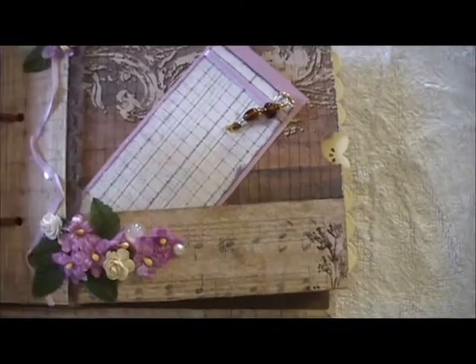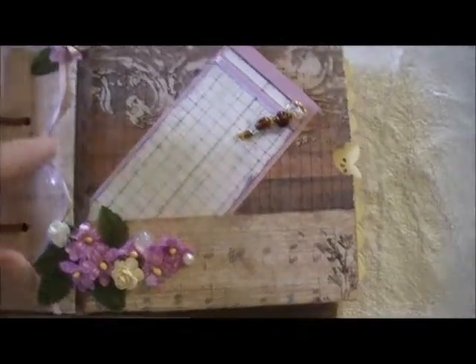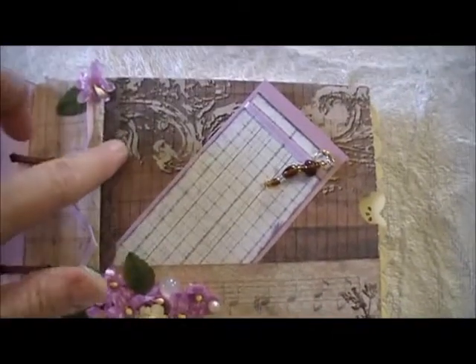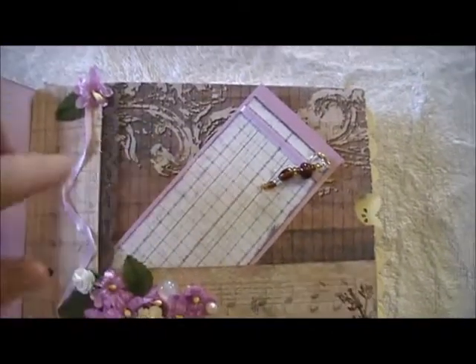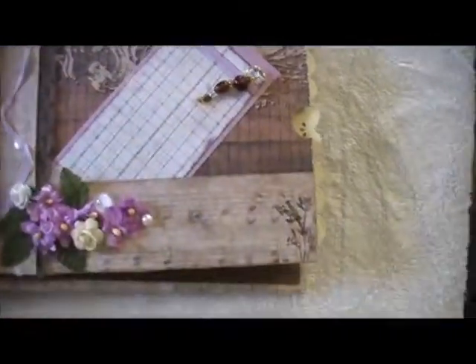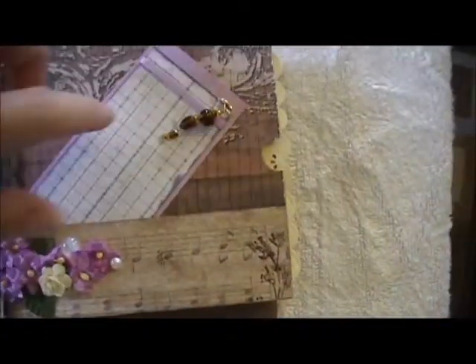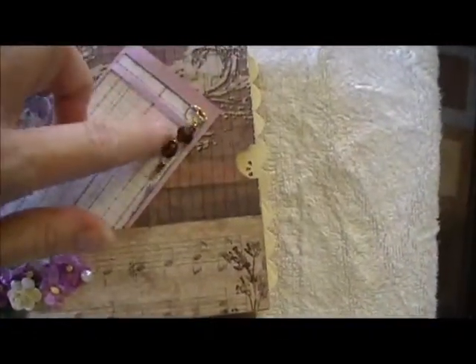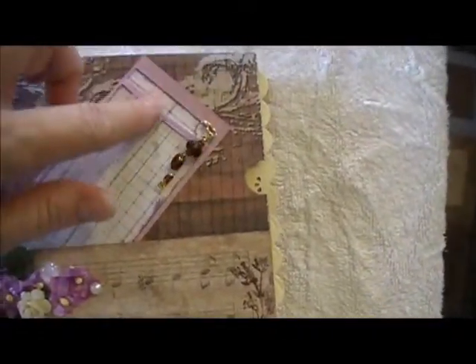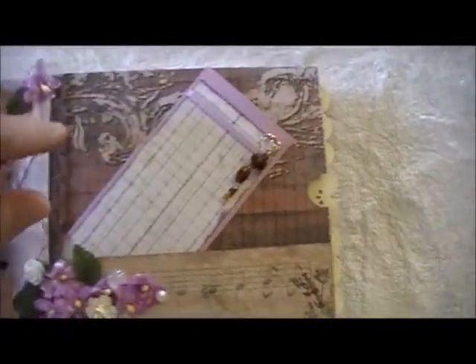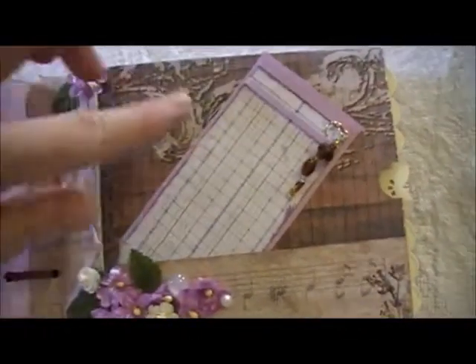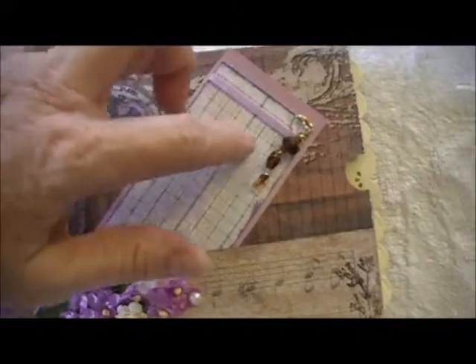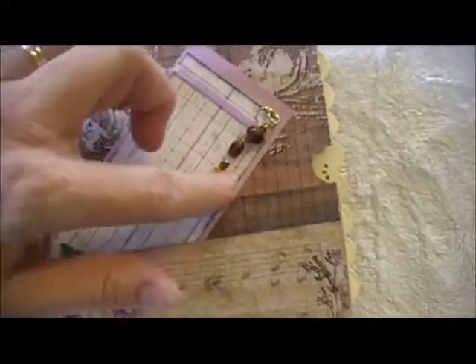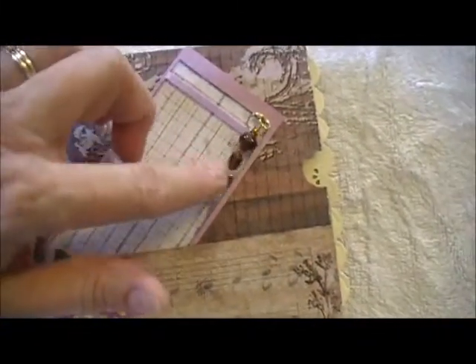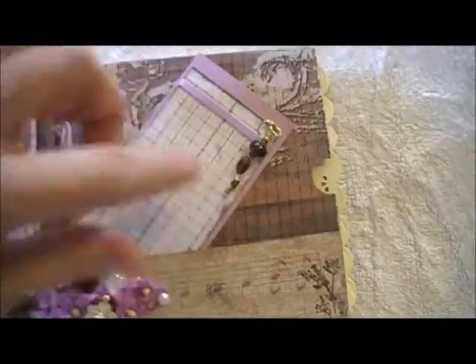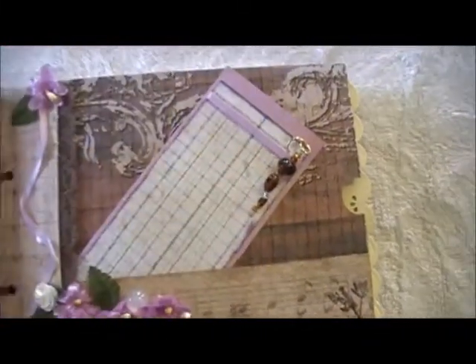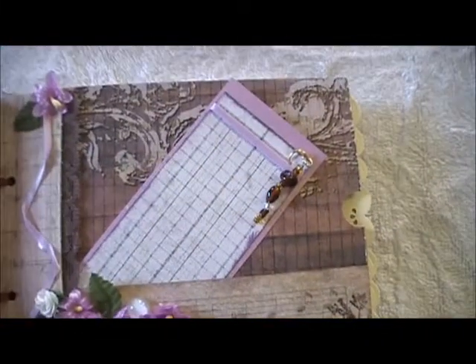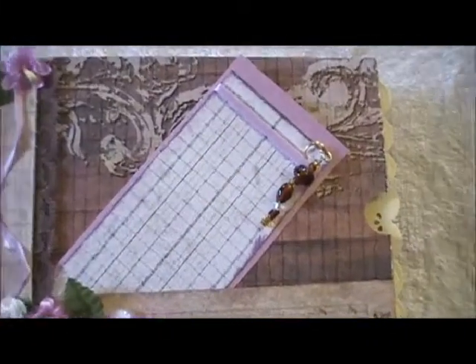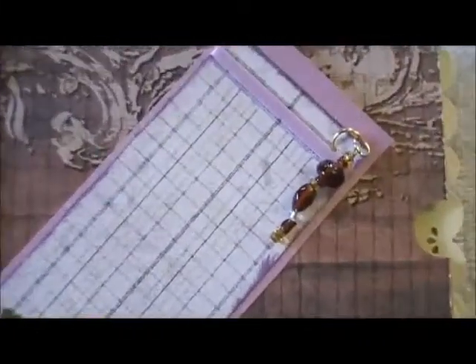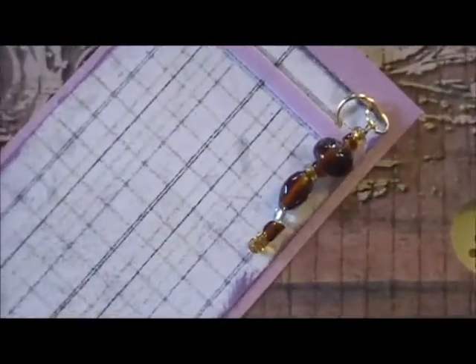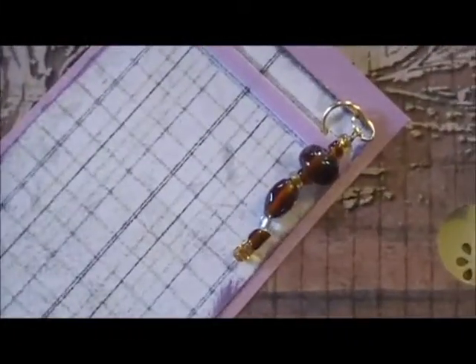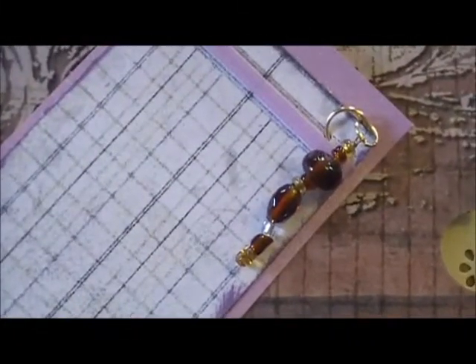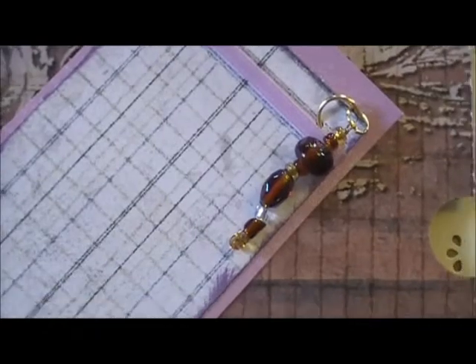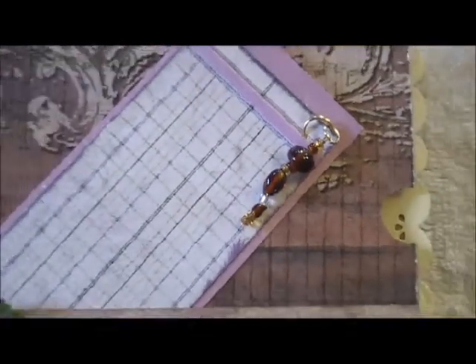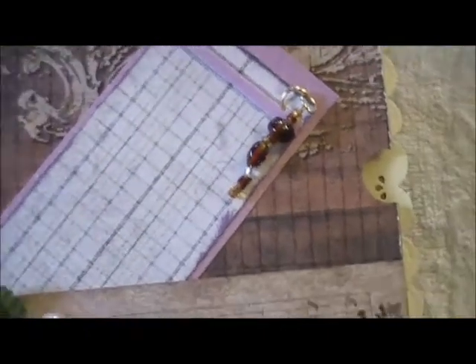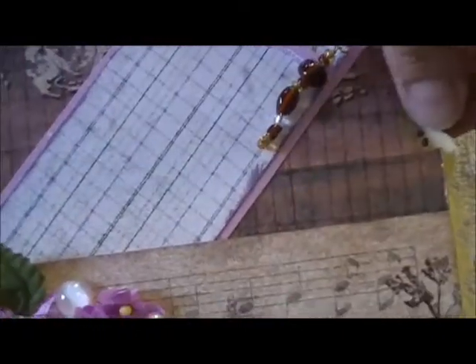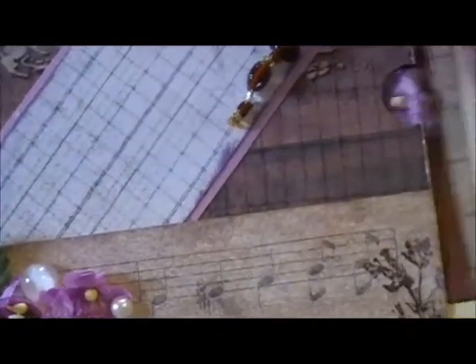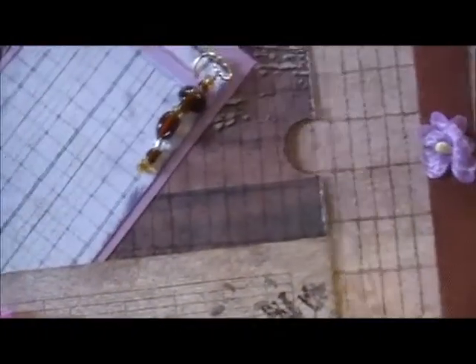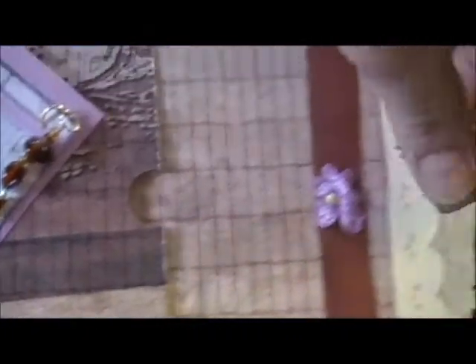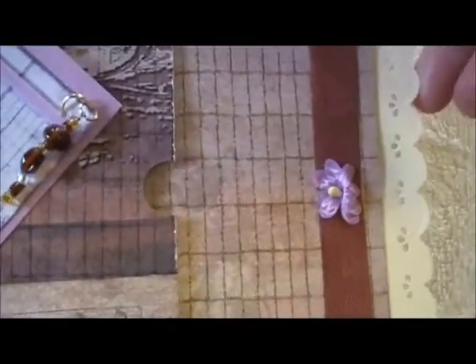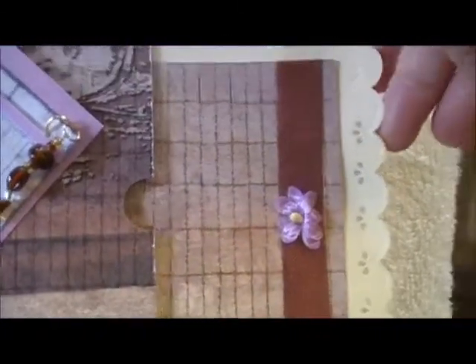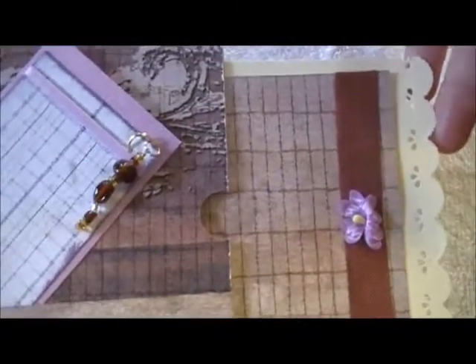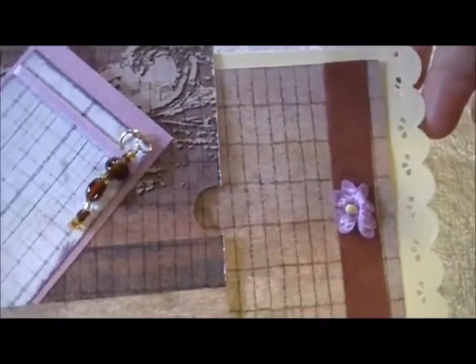Some more of the brown lace. And this tag — I put some ribbon on it and made a little charm for that with some of the brown glass beads that I've had. And here is the tag for that one.